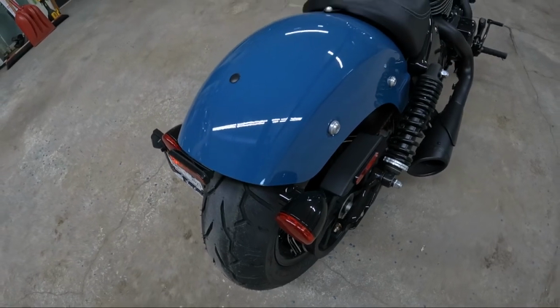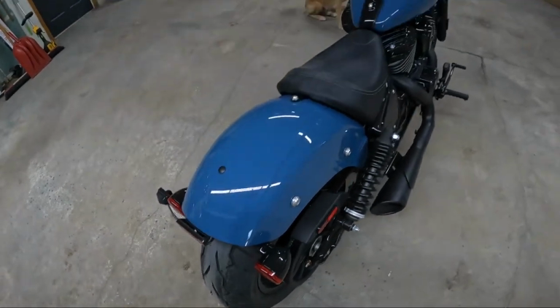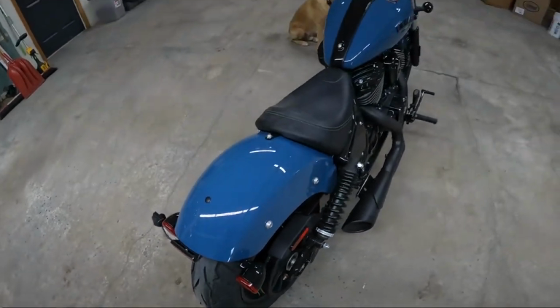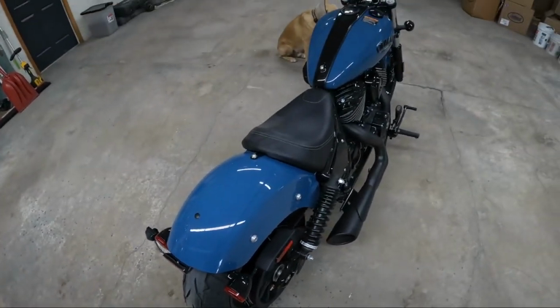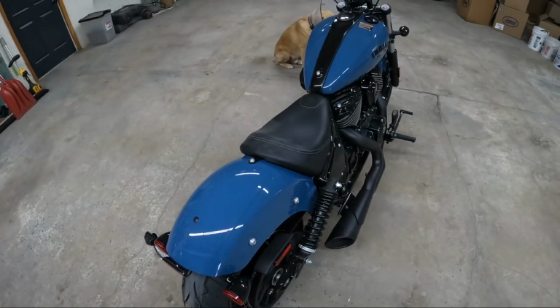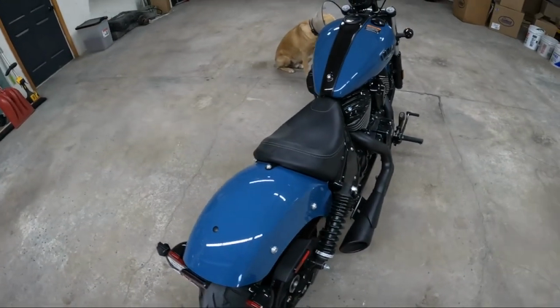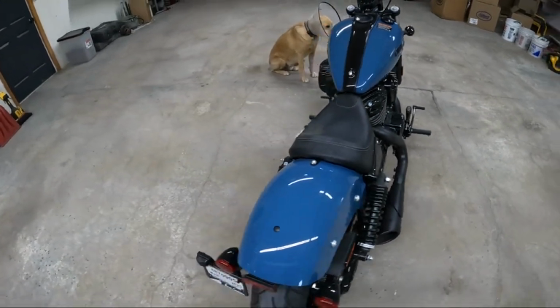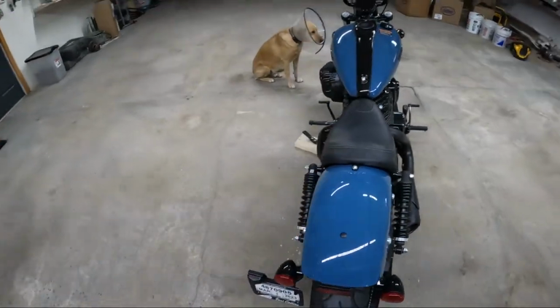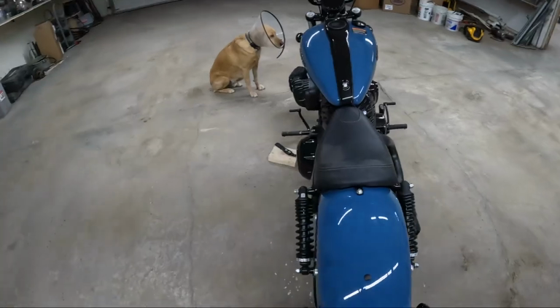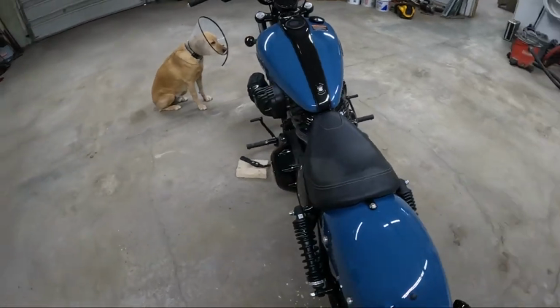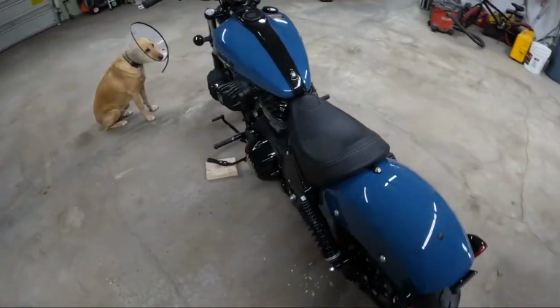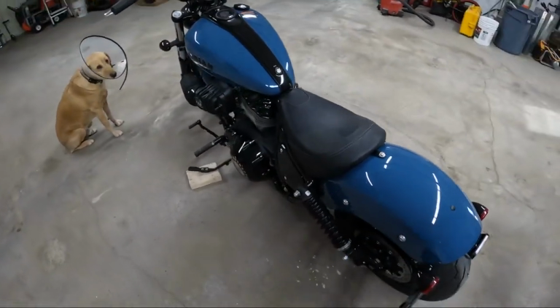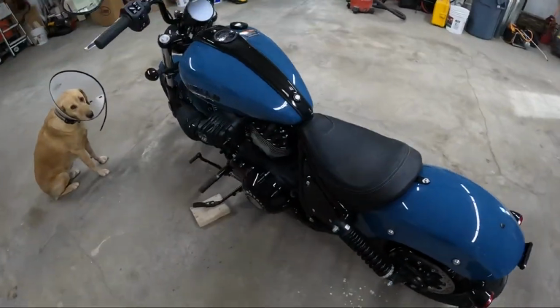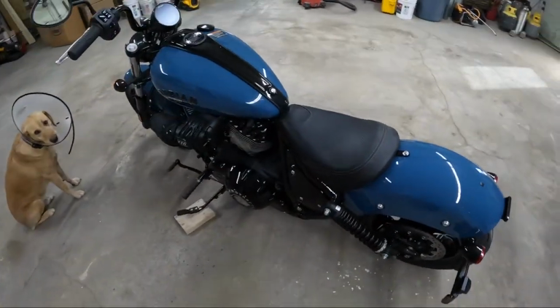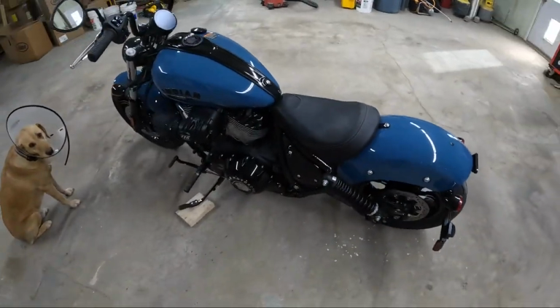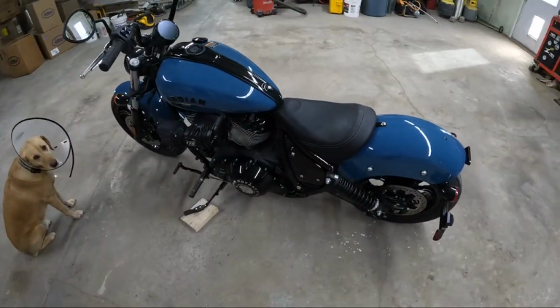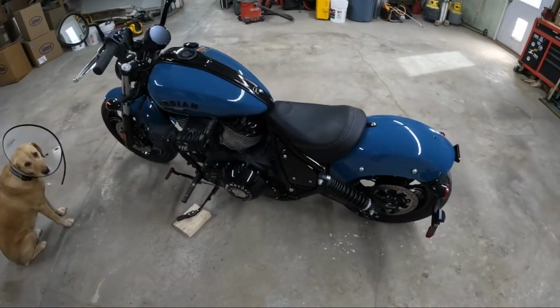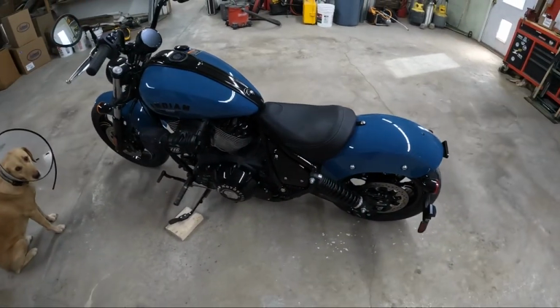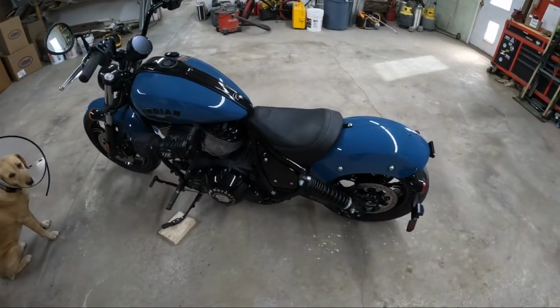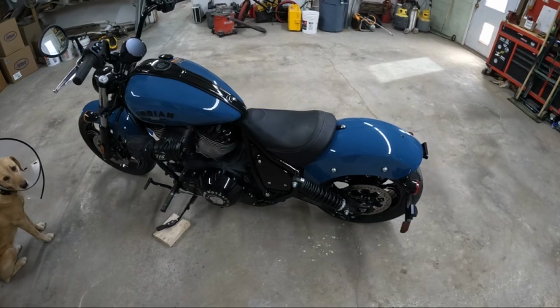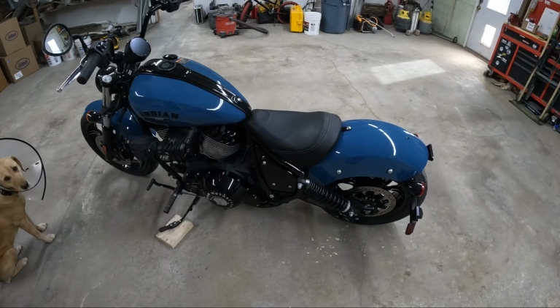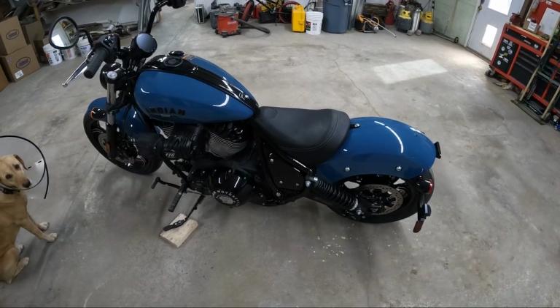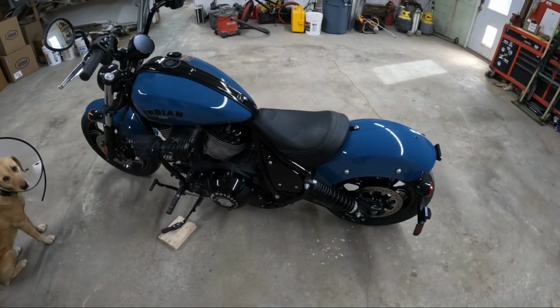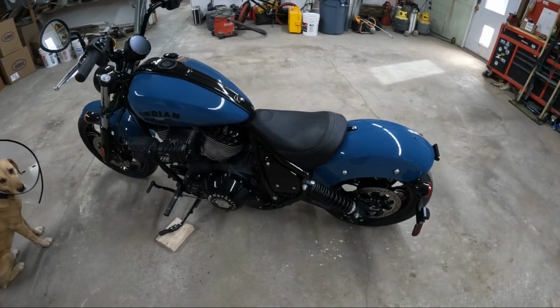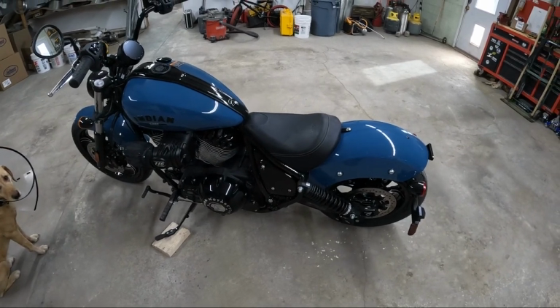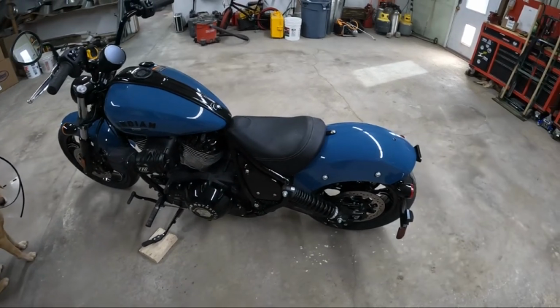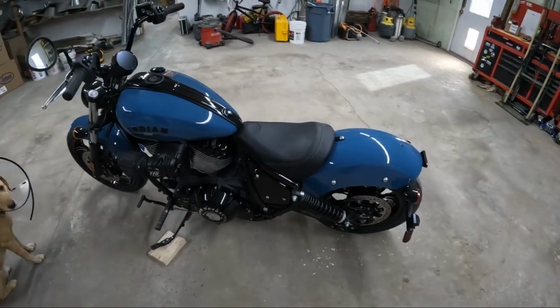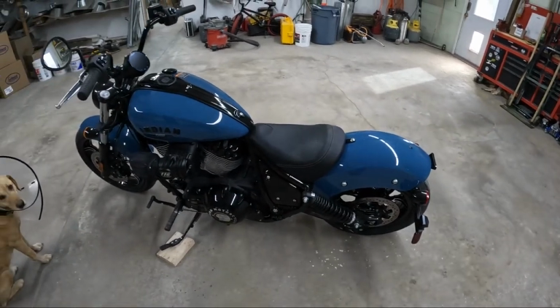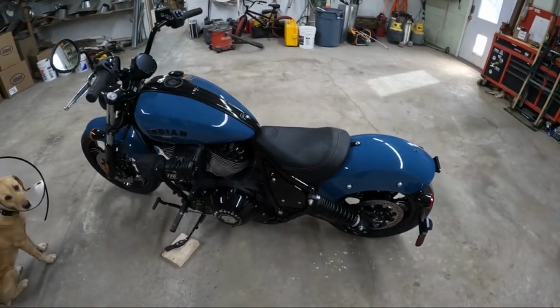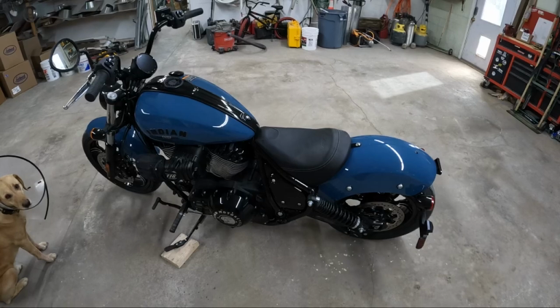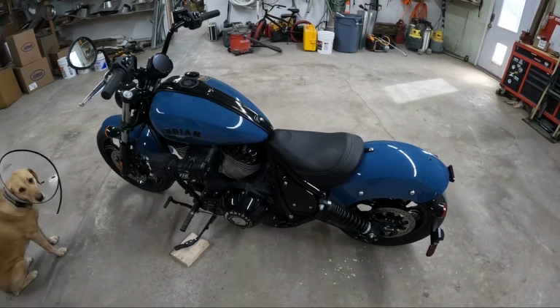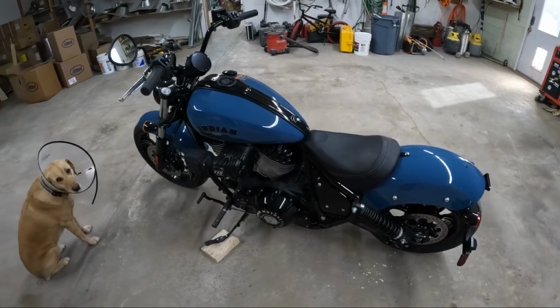I thought I was gonna have to get a Saddlemen seat for this one like I have on my Street Bob, but I don't know — that seat's pretty comfy and I really like the look anyway.